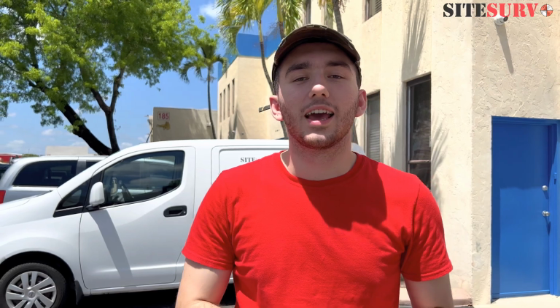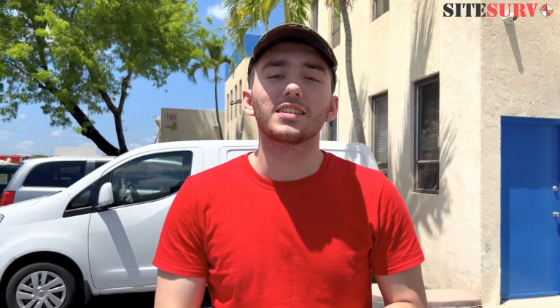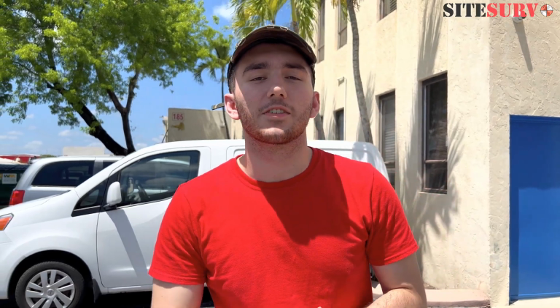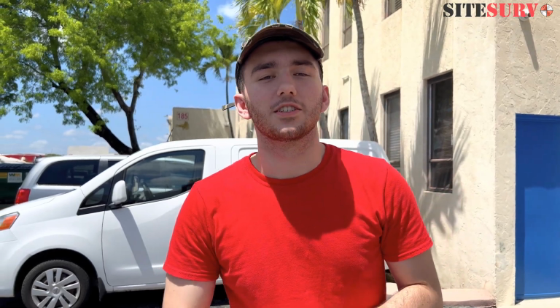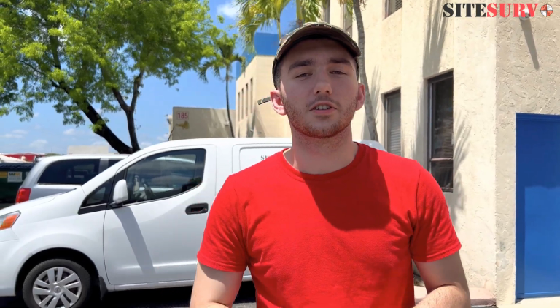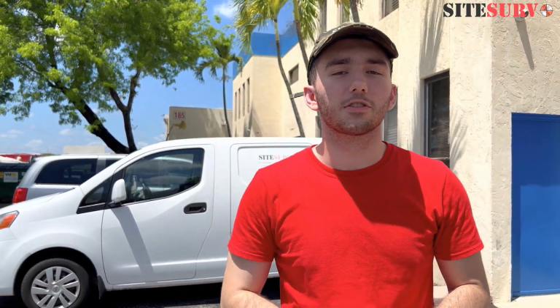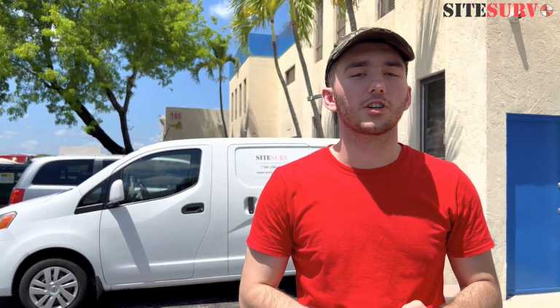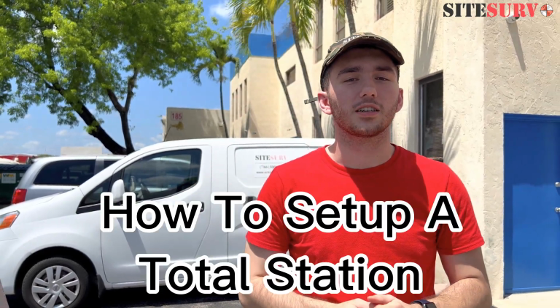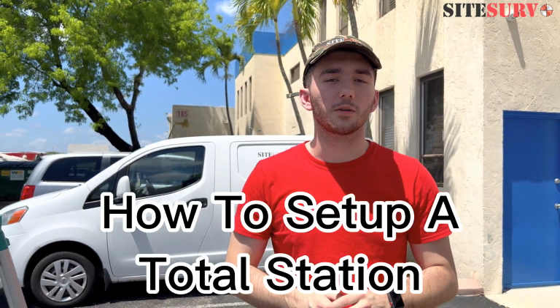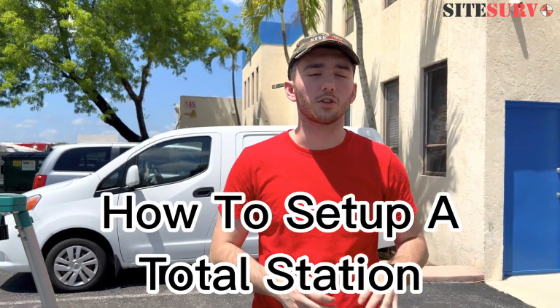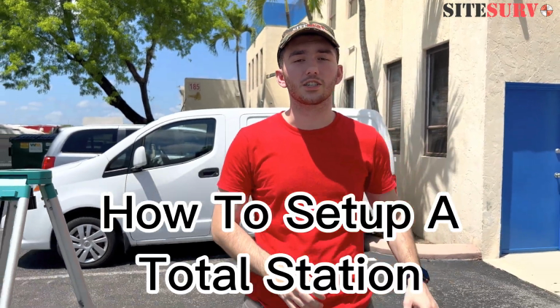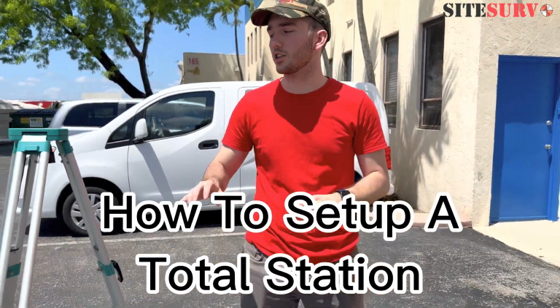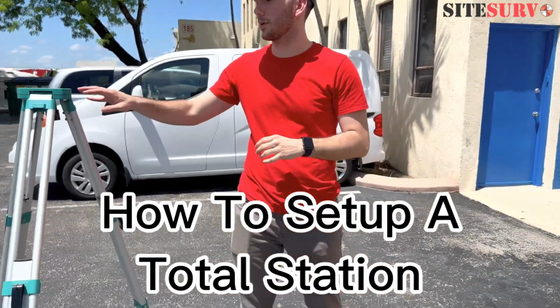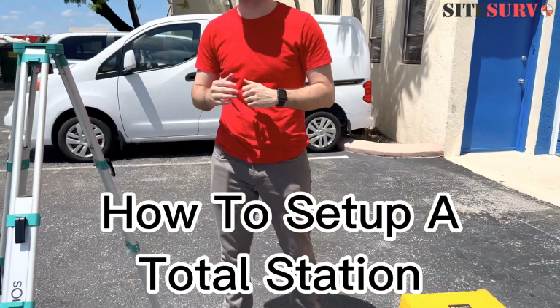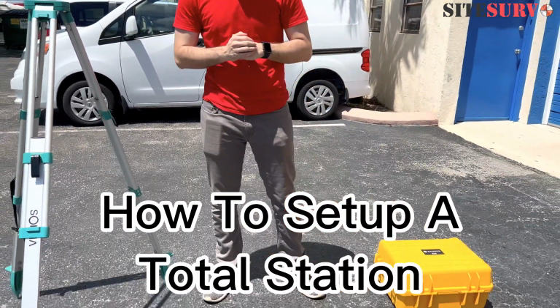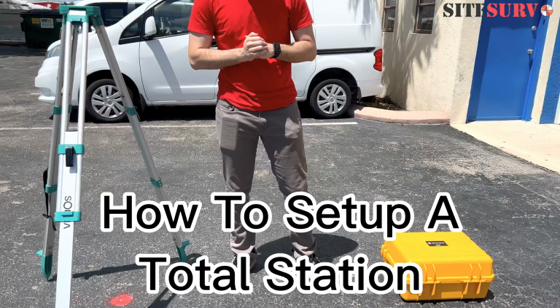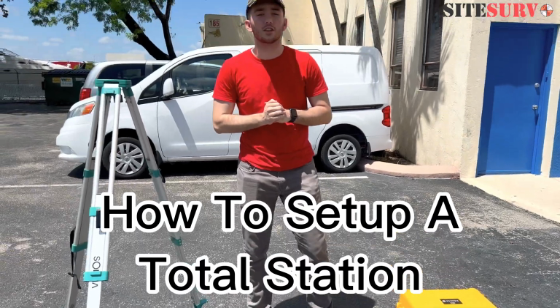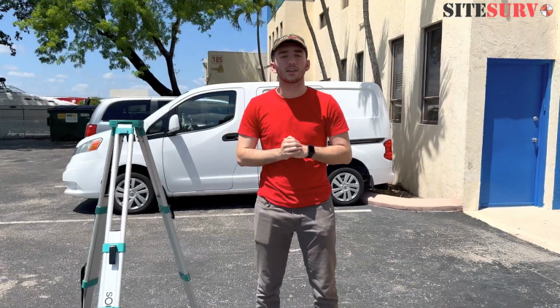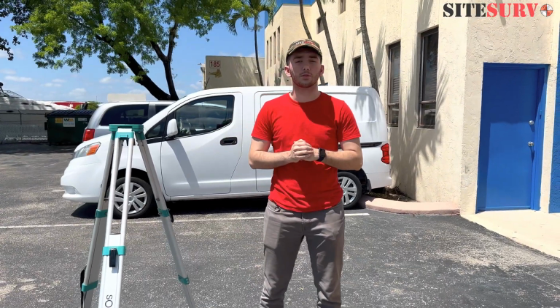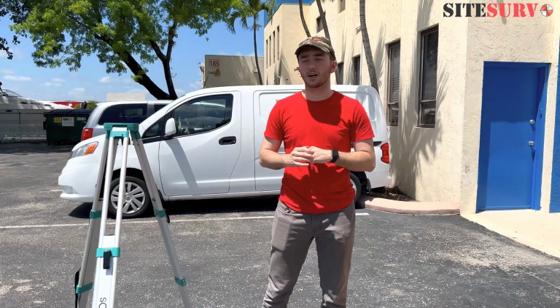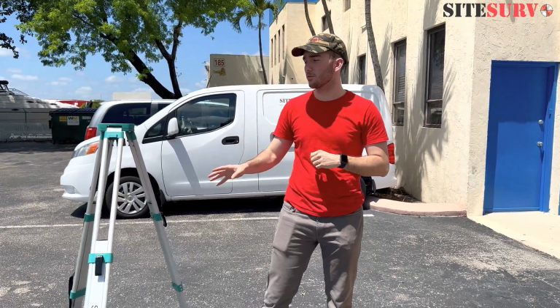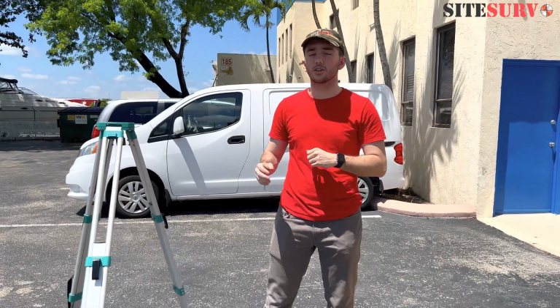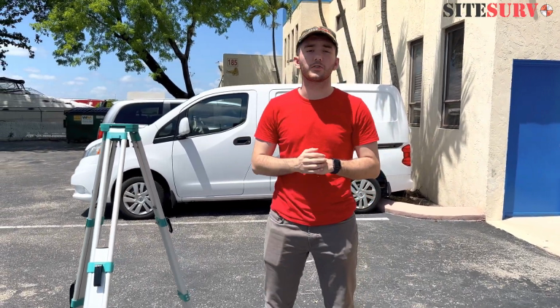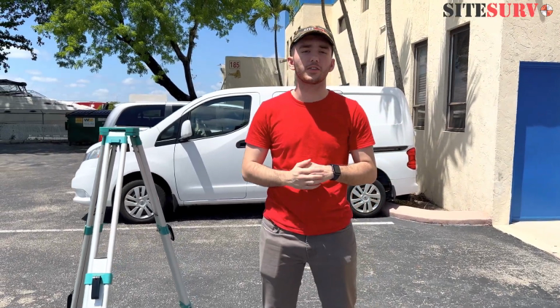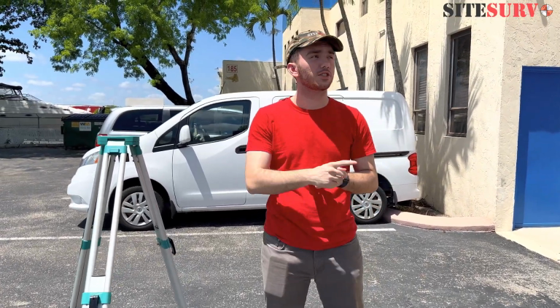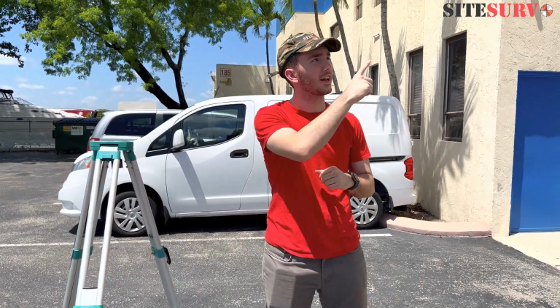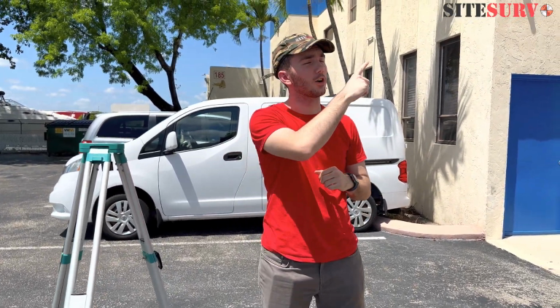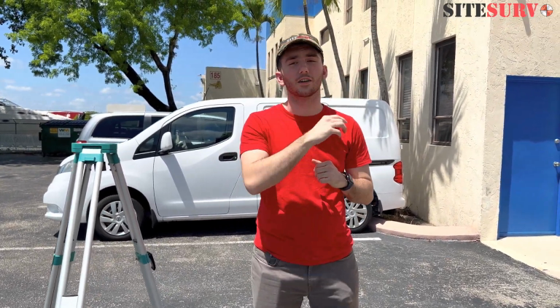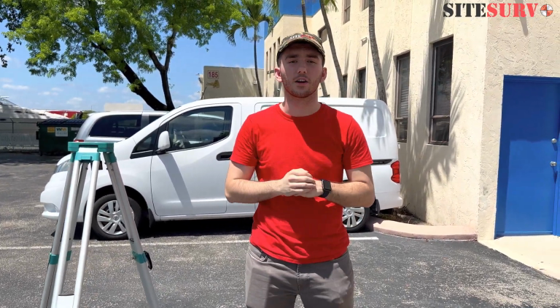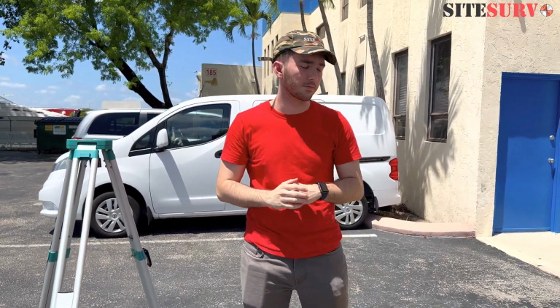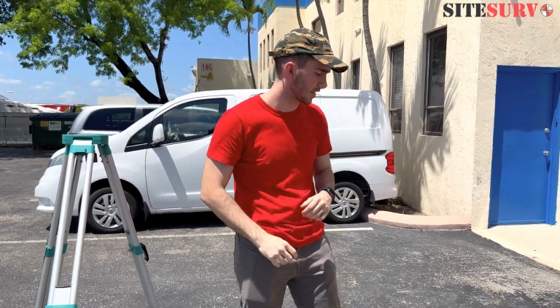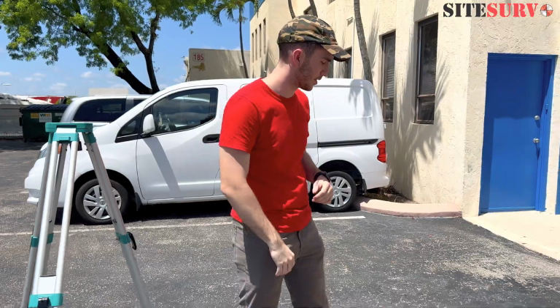Hey guys, this is Kai from Sideserve. Today we're going to show how to set up a total station on a tripod. If you're interested in learning how to set up a tripod, we've already shown a video on that — just check it out right over here. Alright, let's get into it.